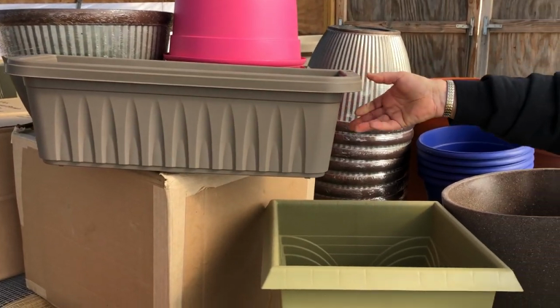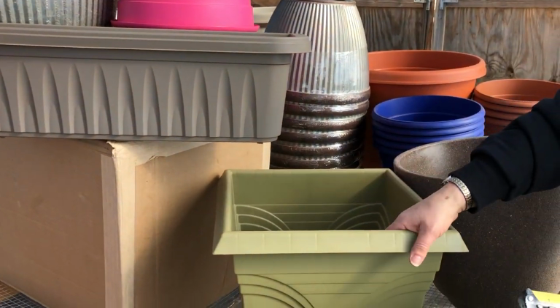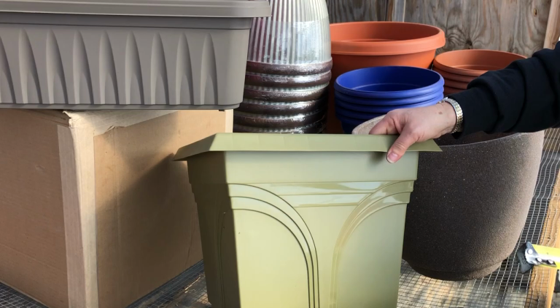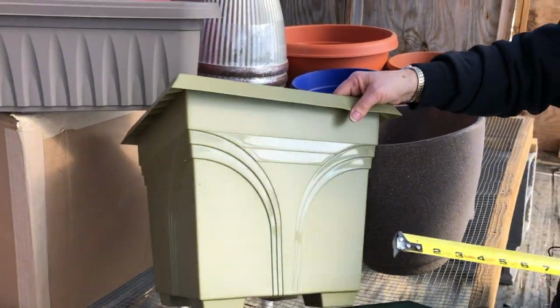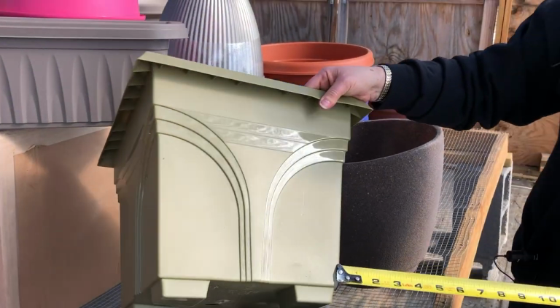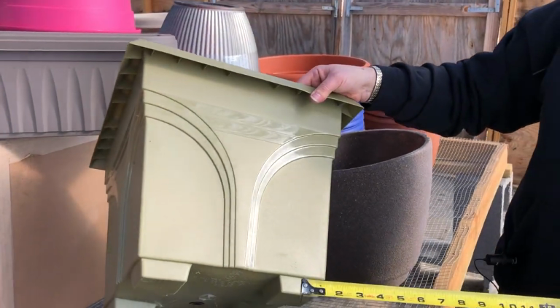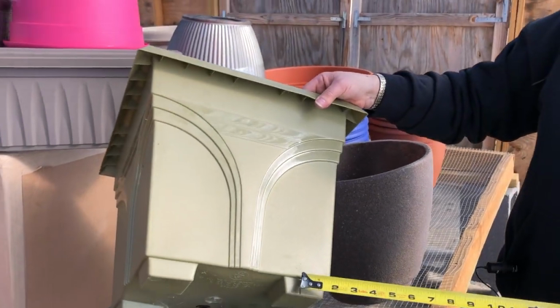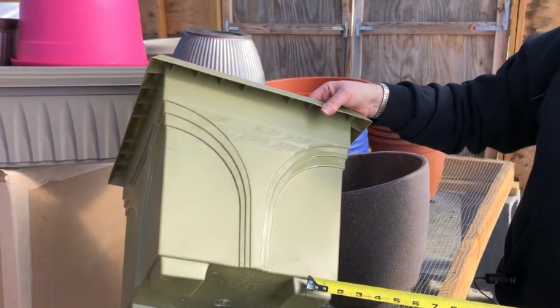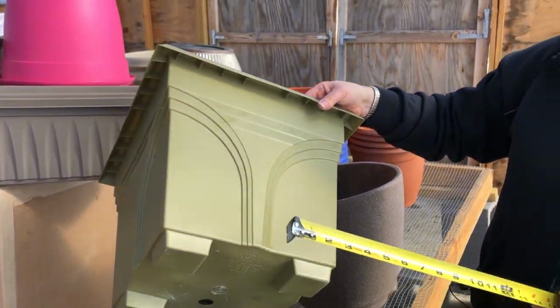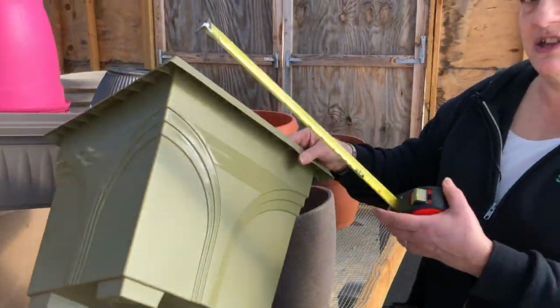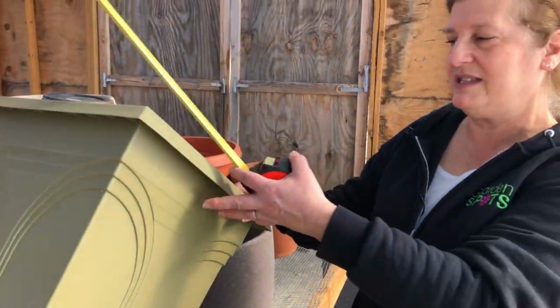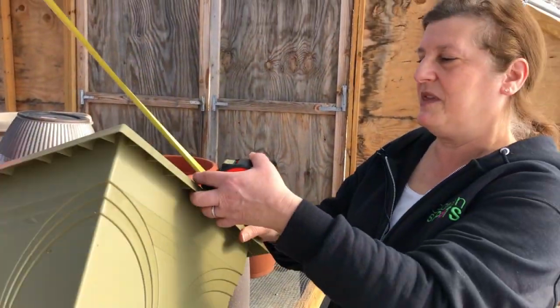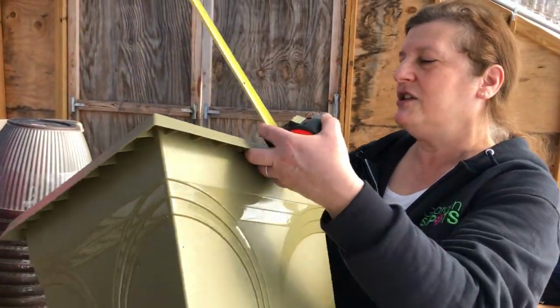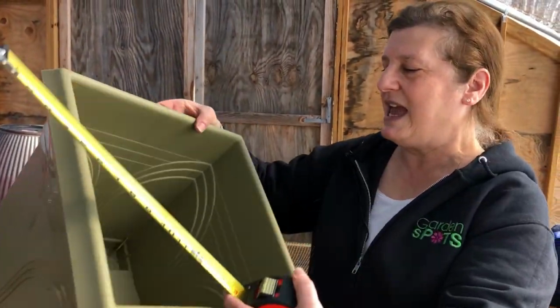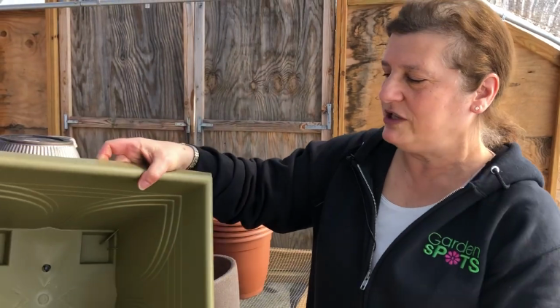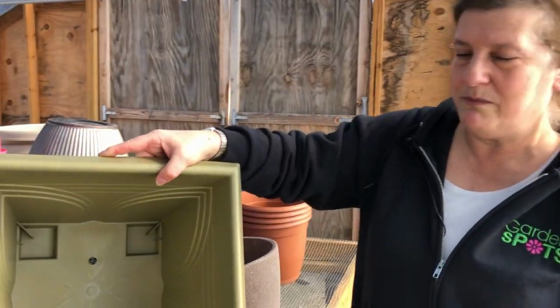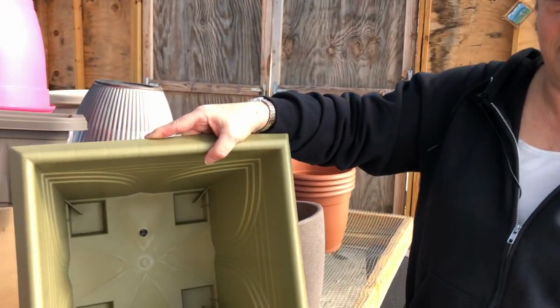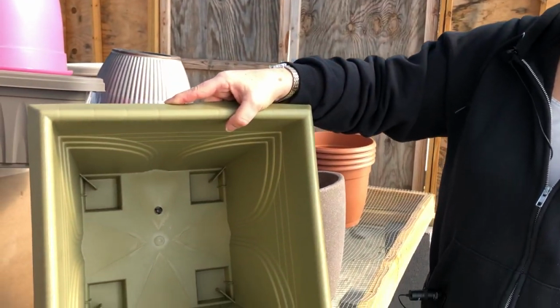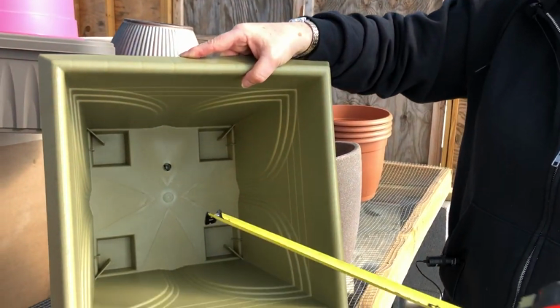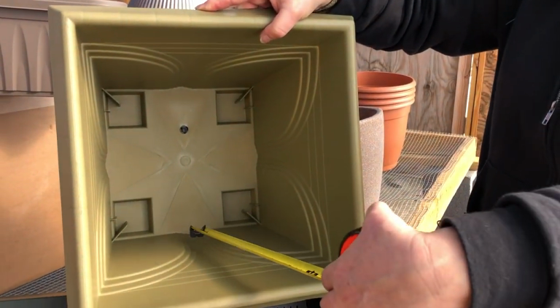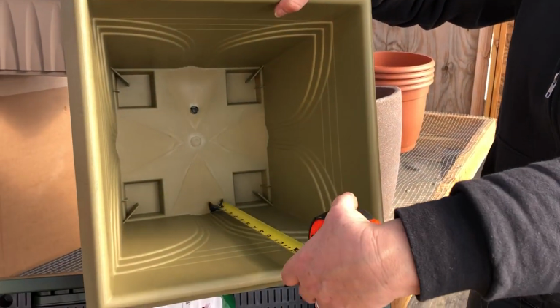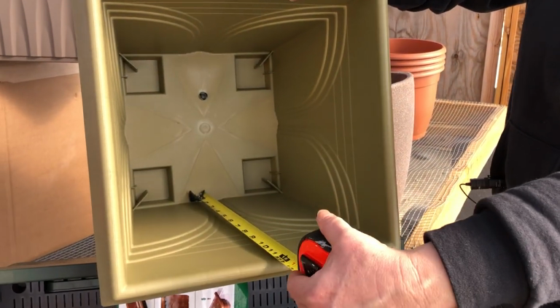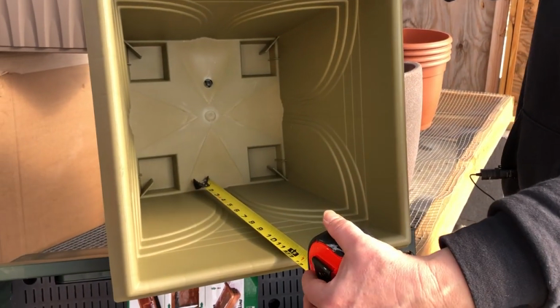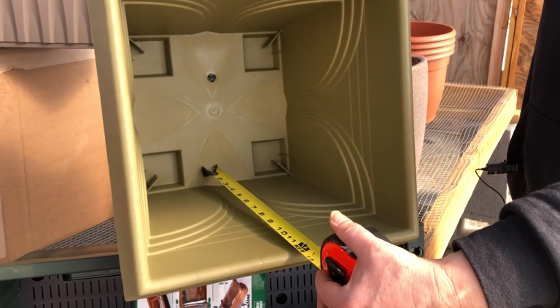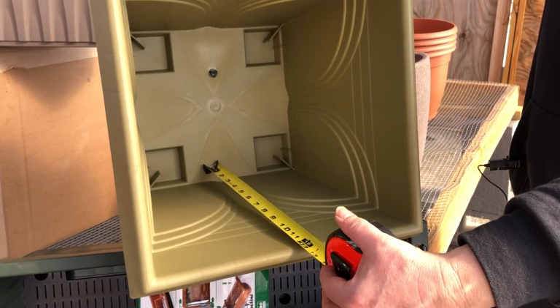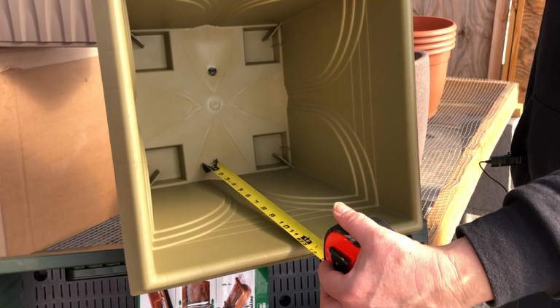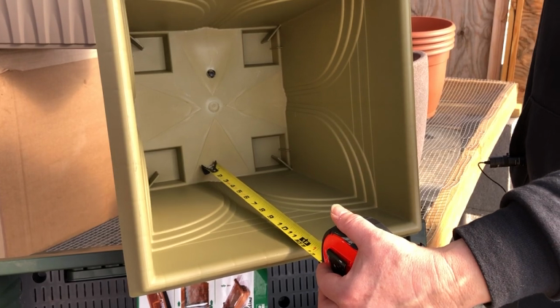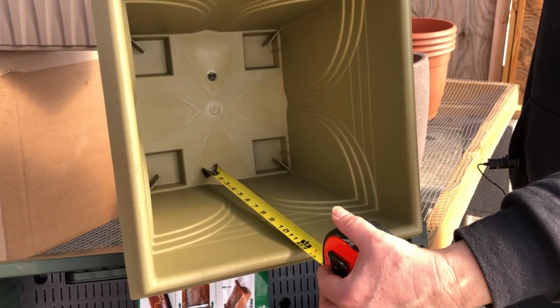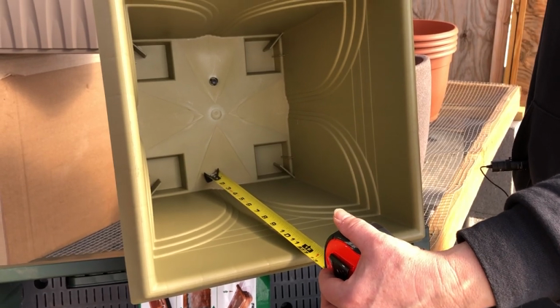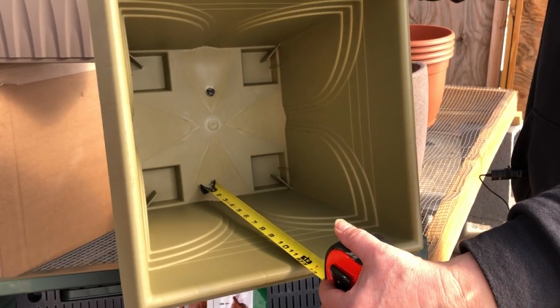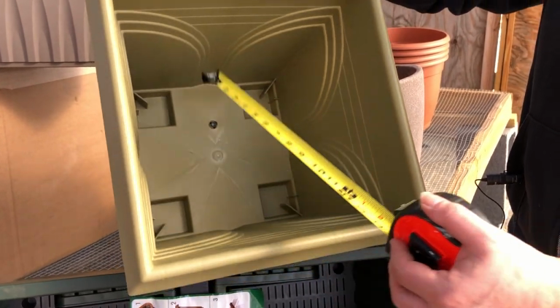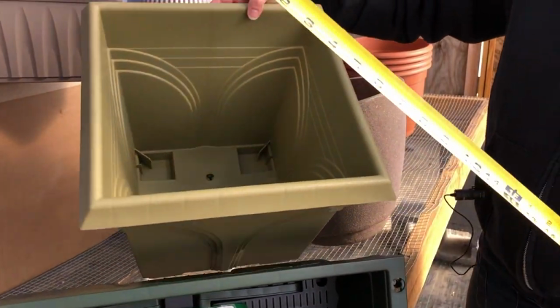And then you have pots like this that have feet on them and that's going to artificially increase the depth. So again I'm going to measure from the inside, and you can see this is 12 inches deep. And that's the measurement that we need.